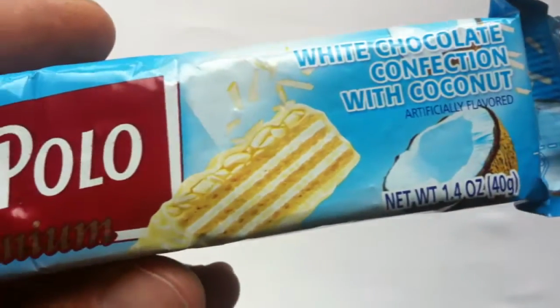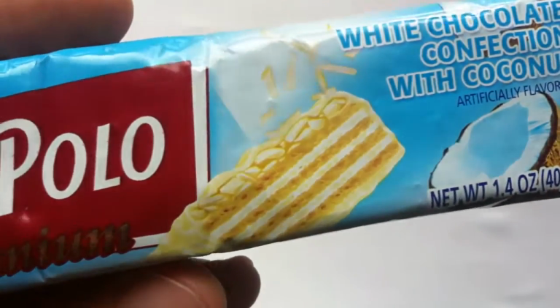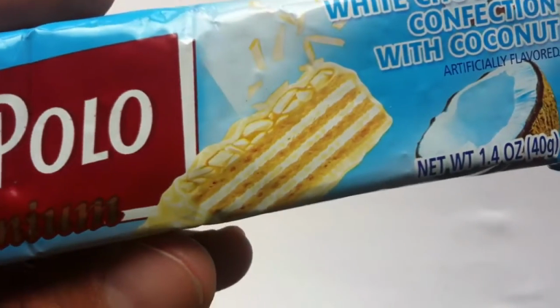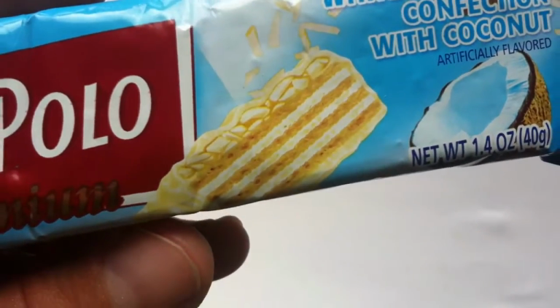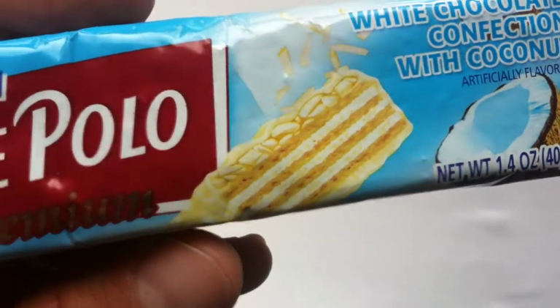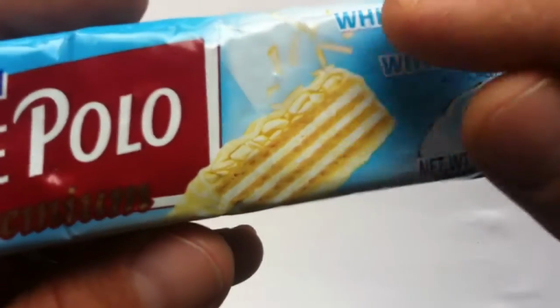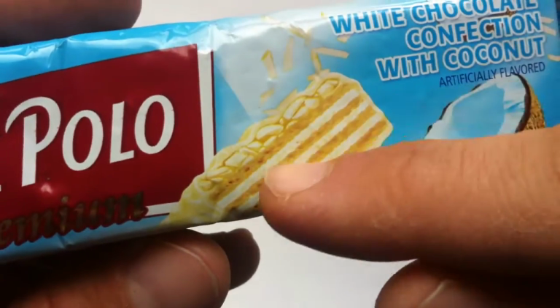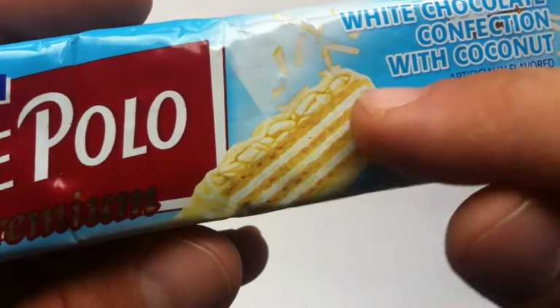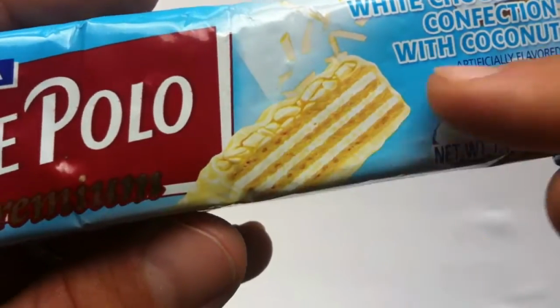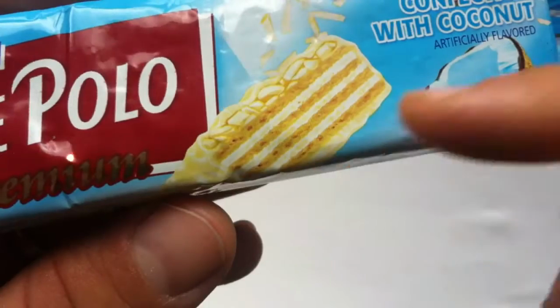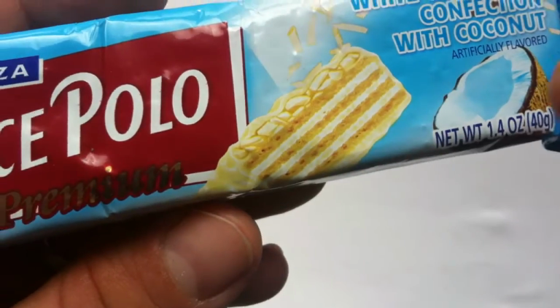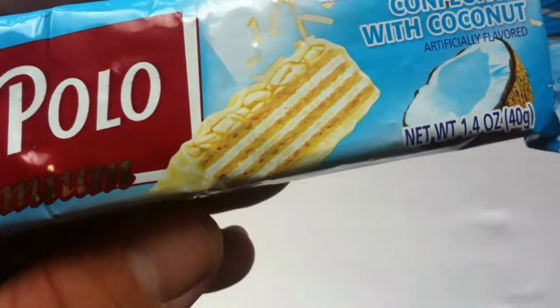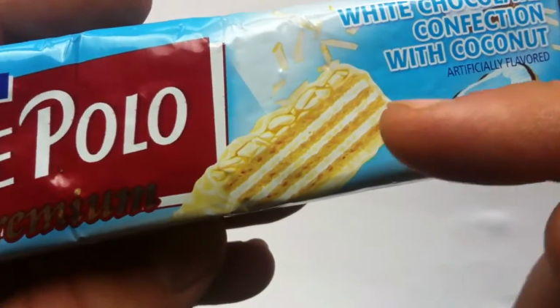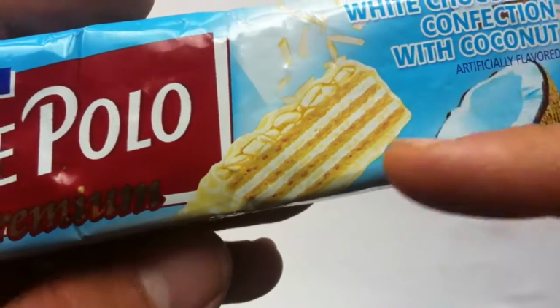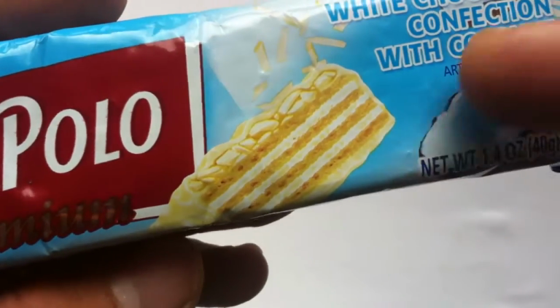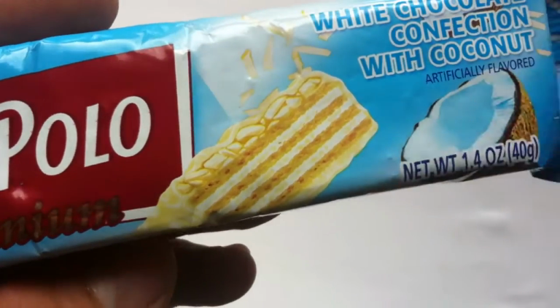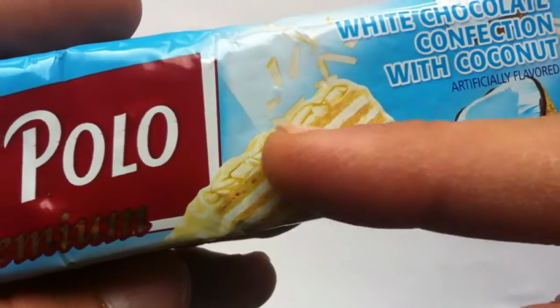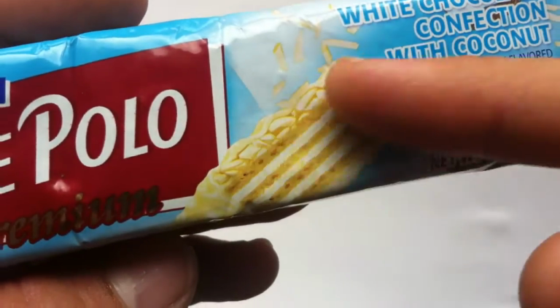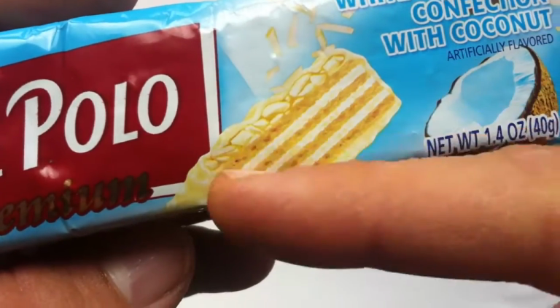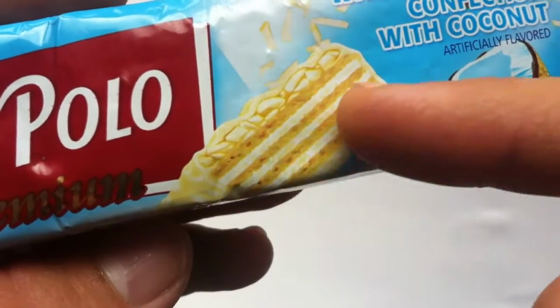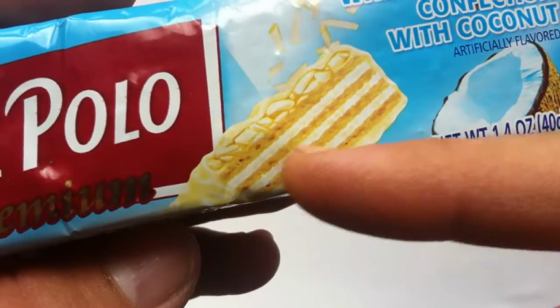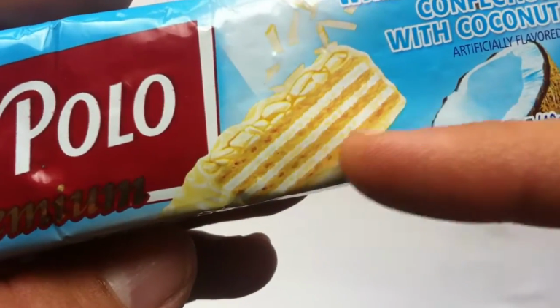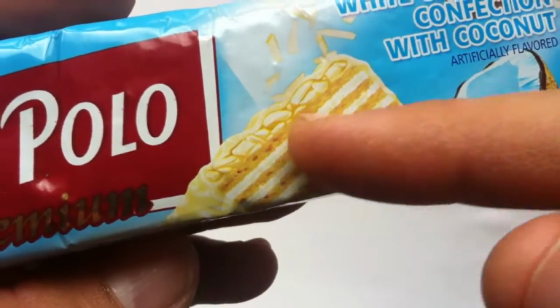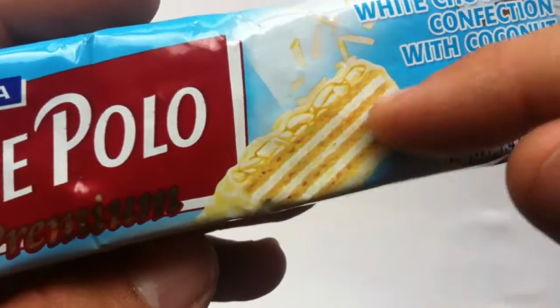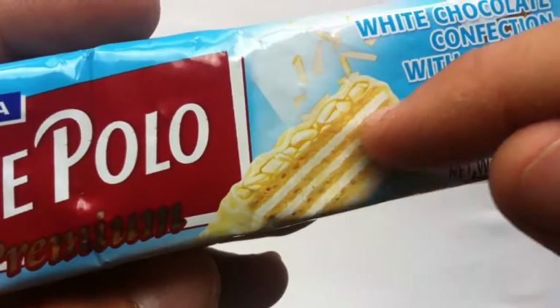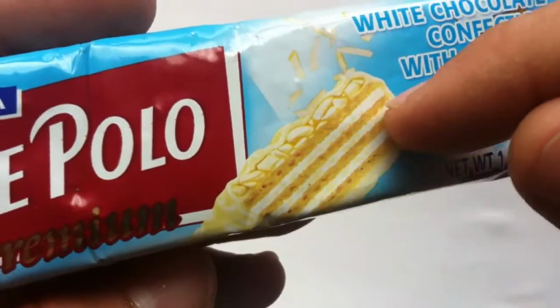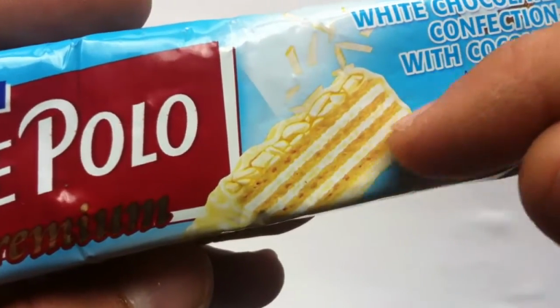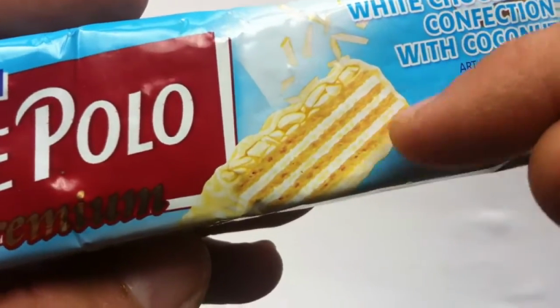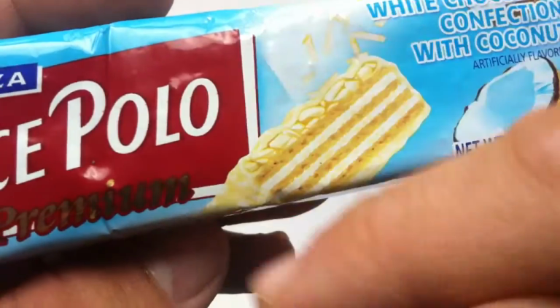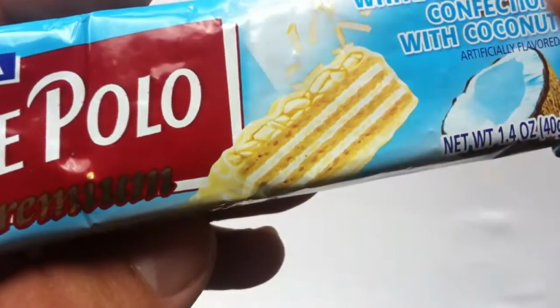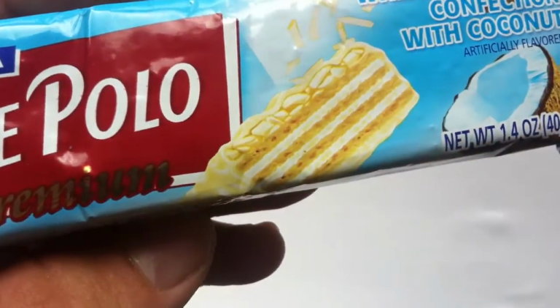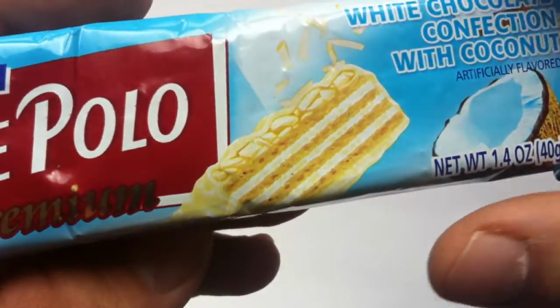In 1955, they introduced the Prince Polo. It's kind of a wafer chocolate bar — your standard sort of like a Time Out or Coffee Crisp or even Kit Kat.